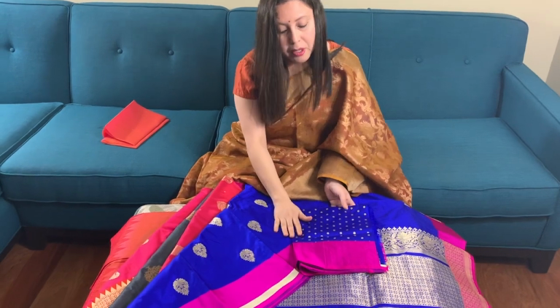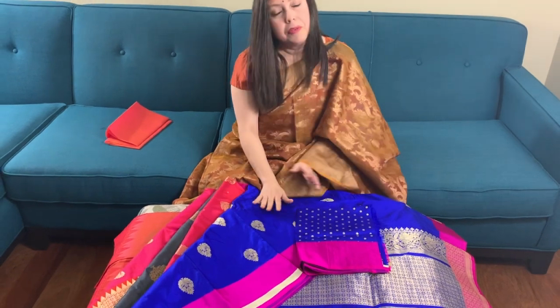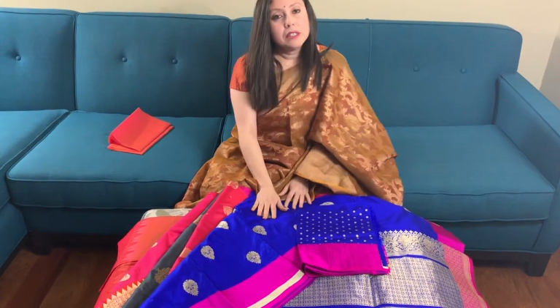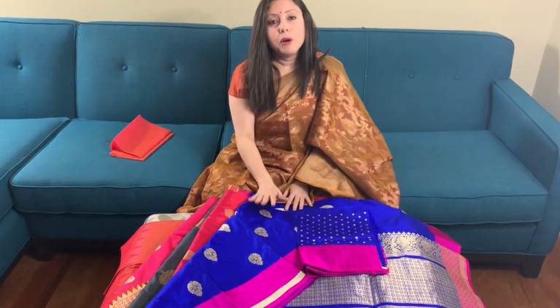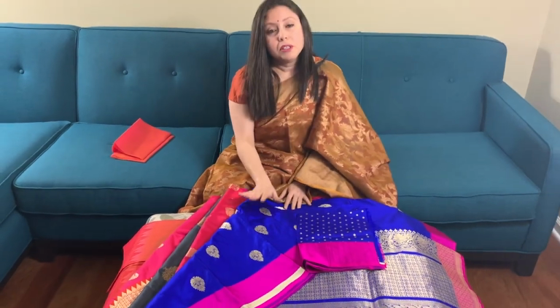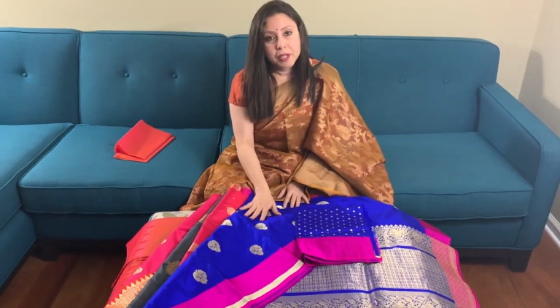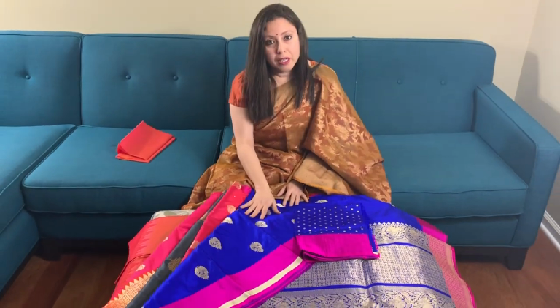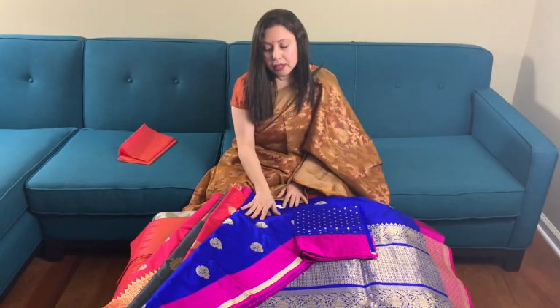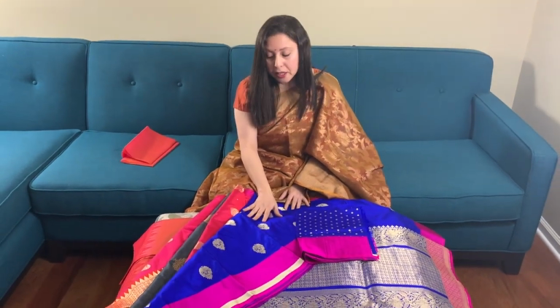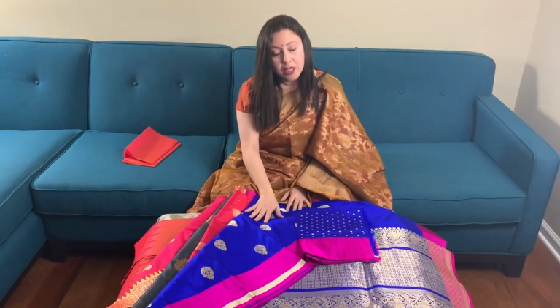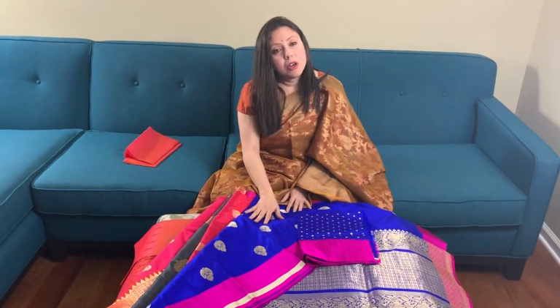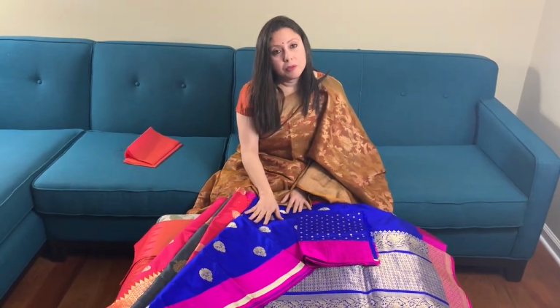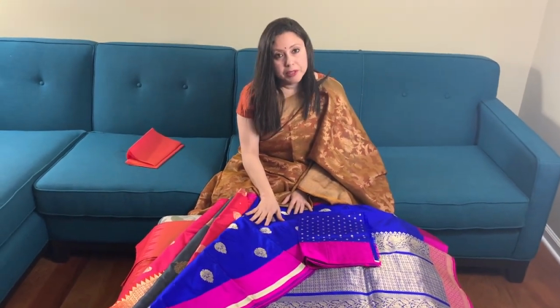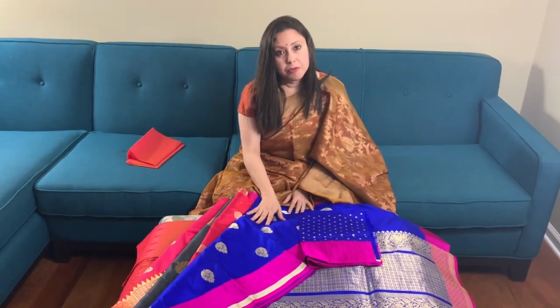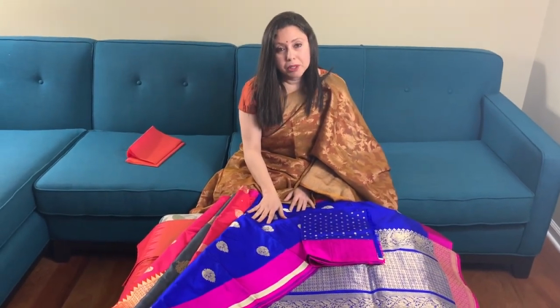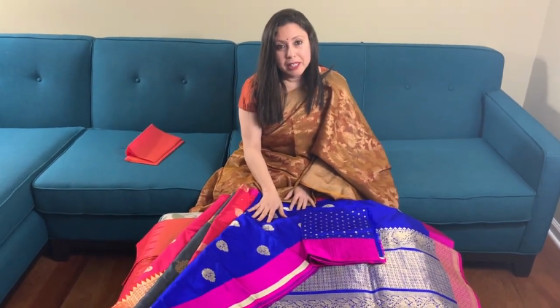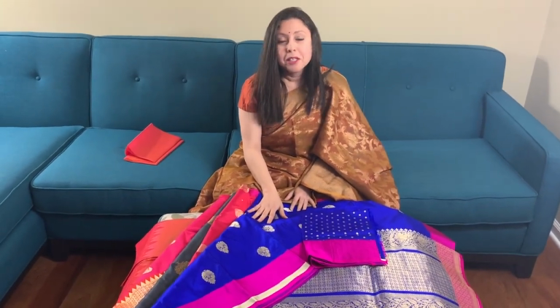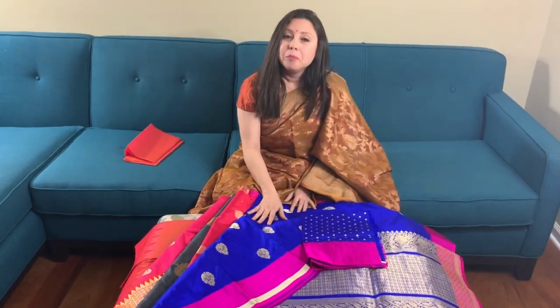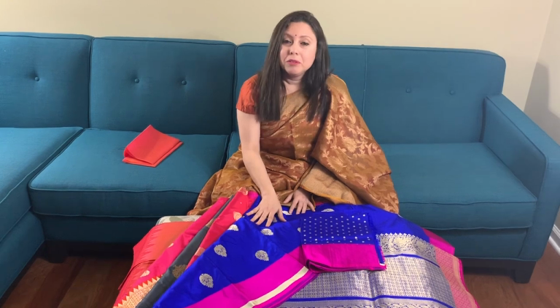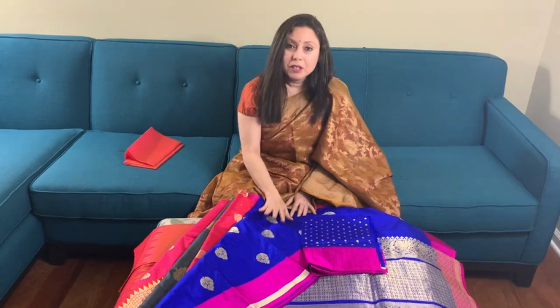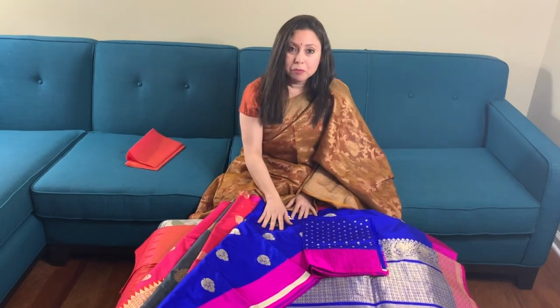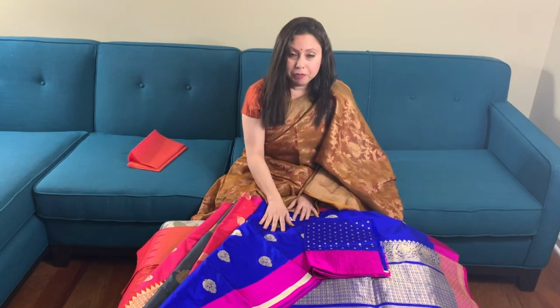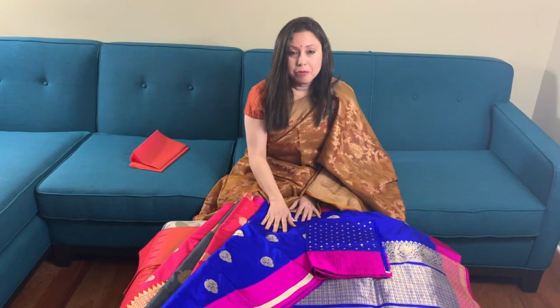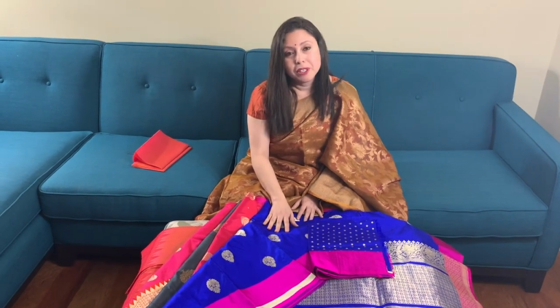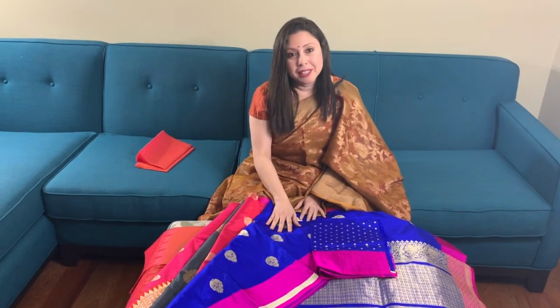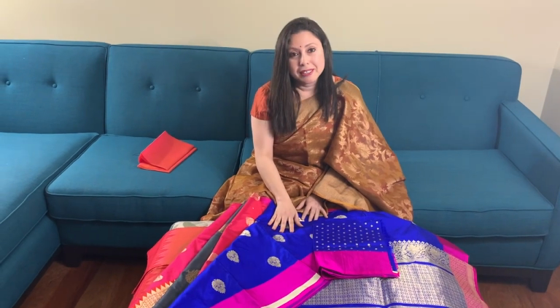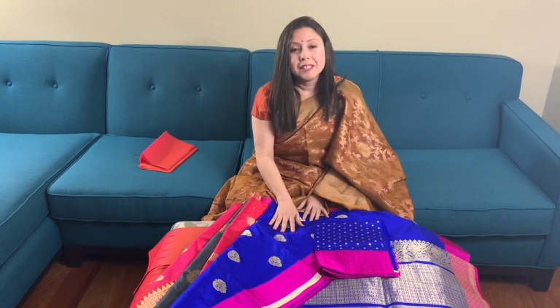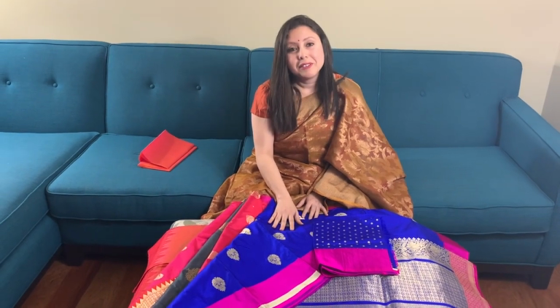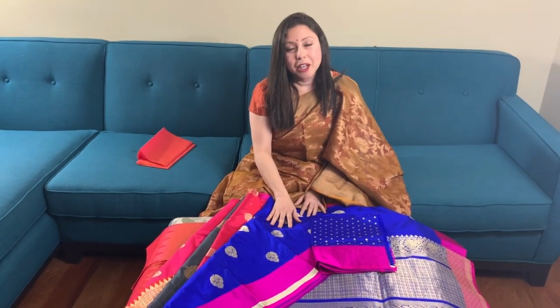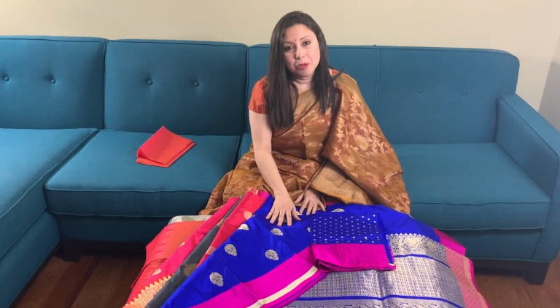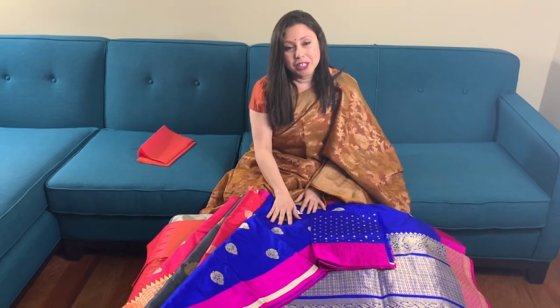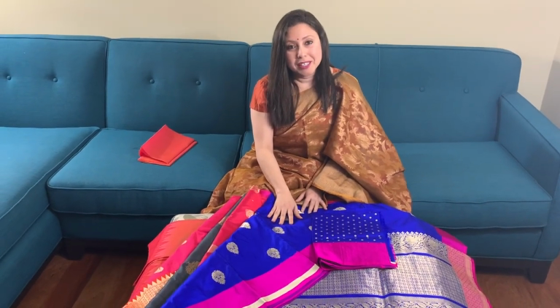Friends, all these Banarasi saris are on our website for purchase. Please visit our website for the details. Thank you for watching.